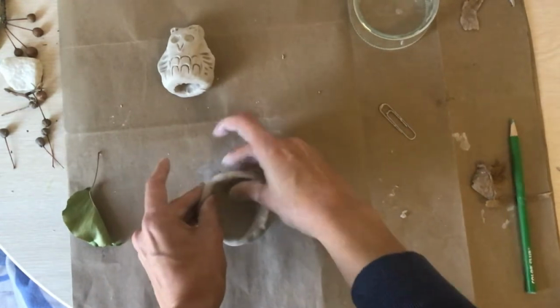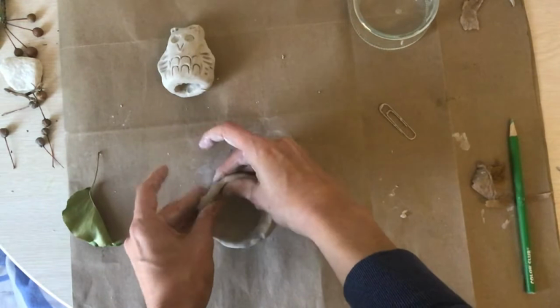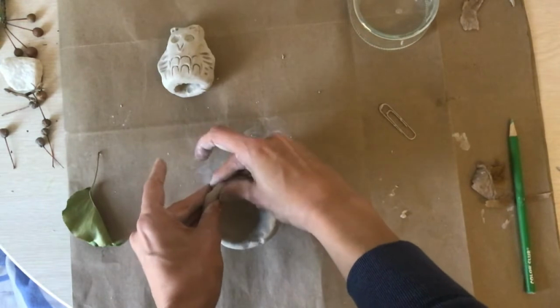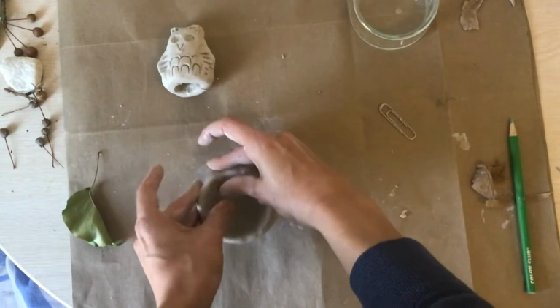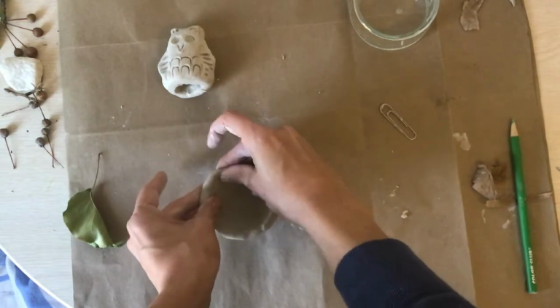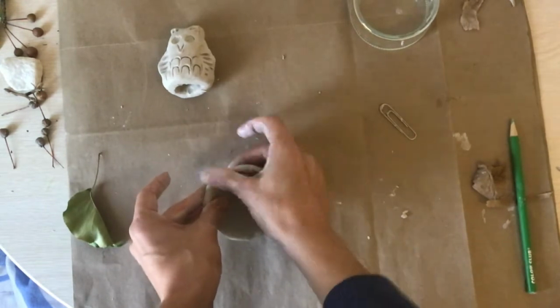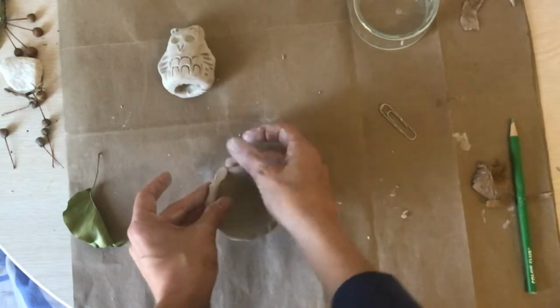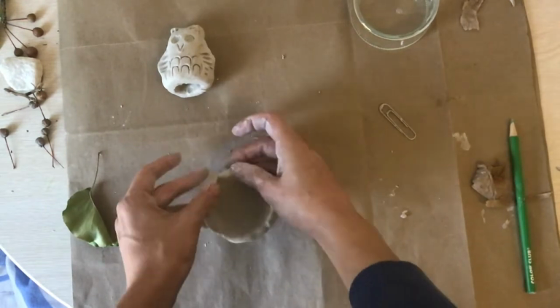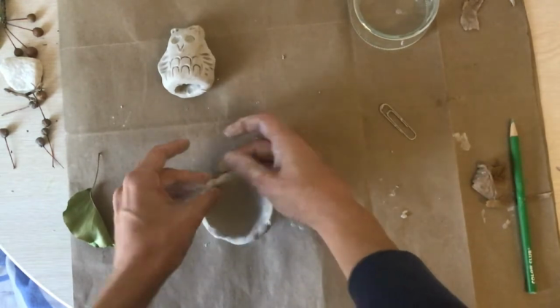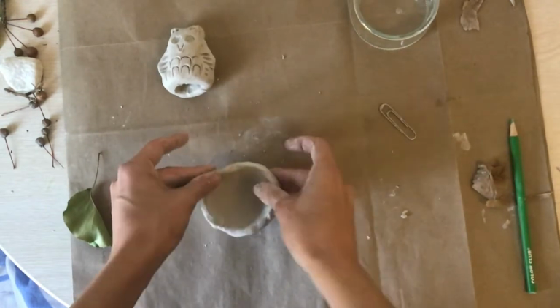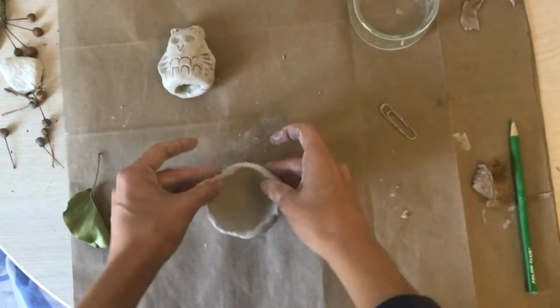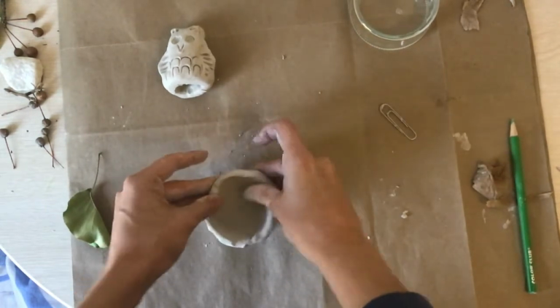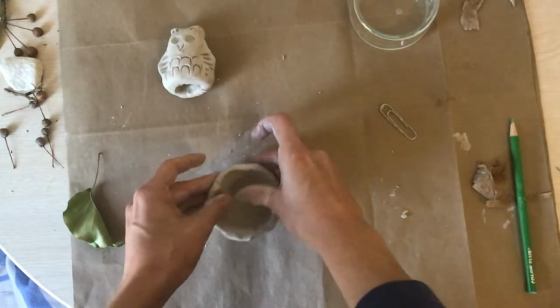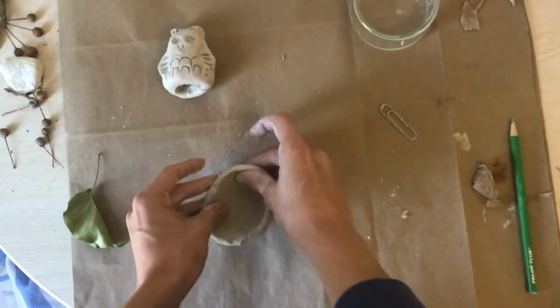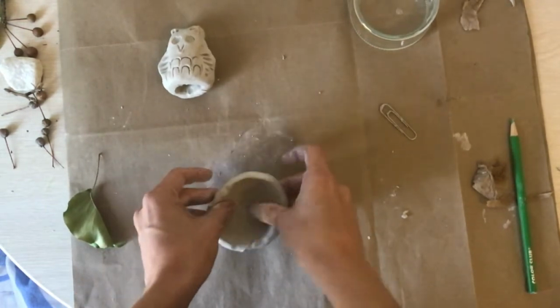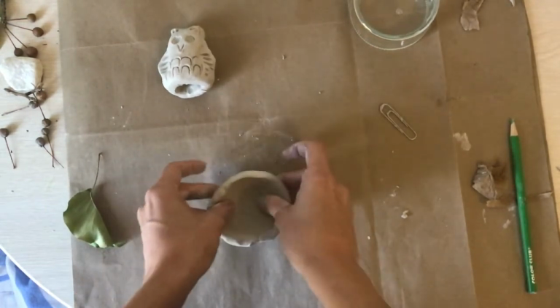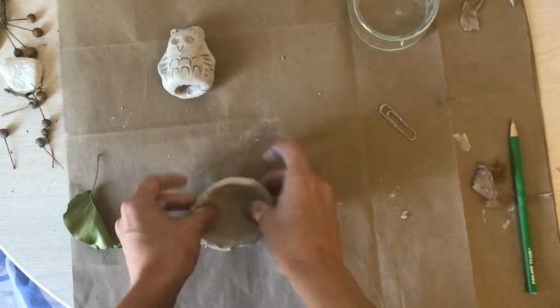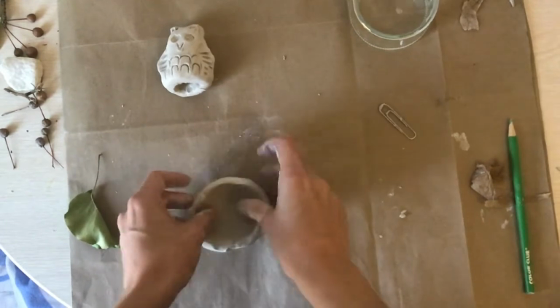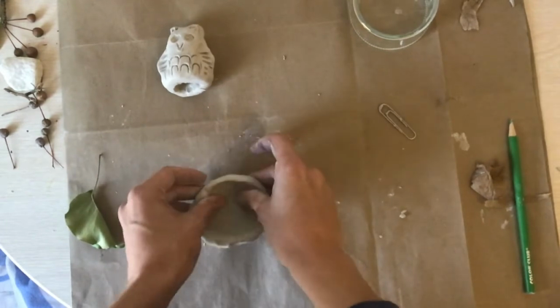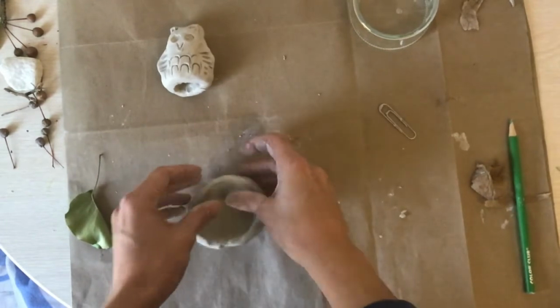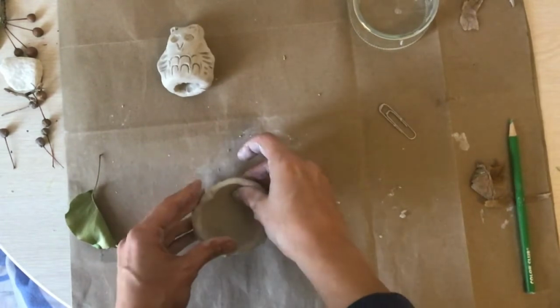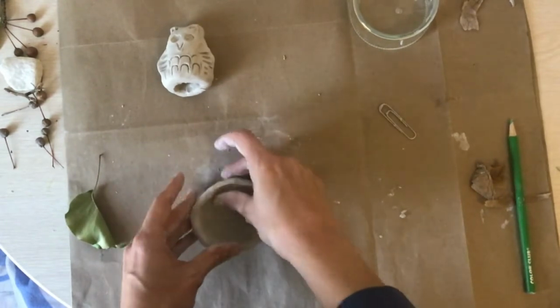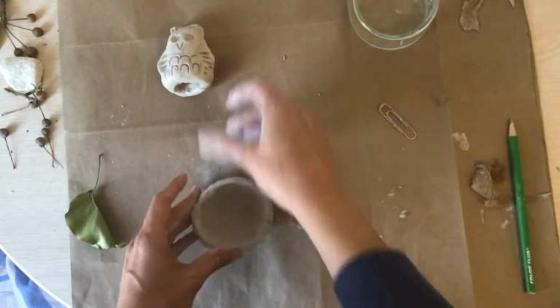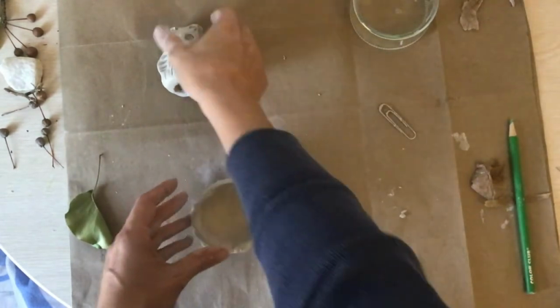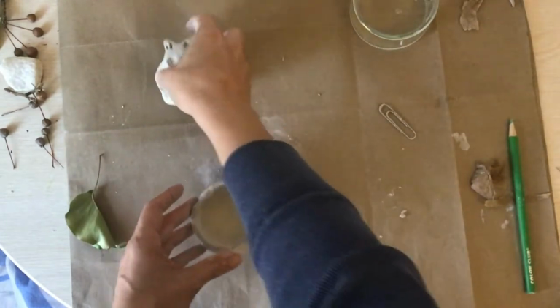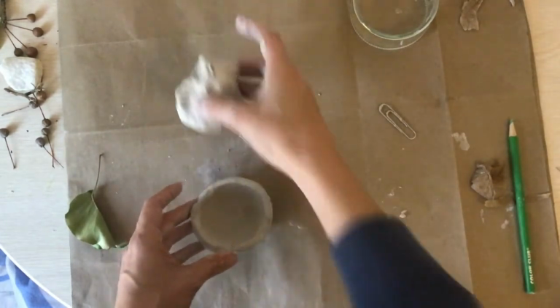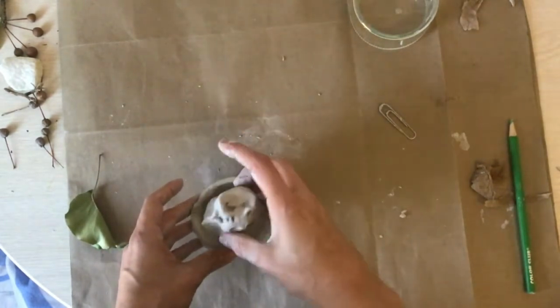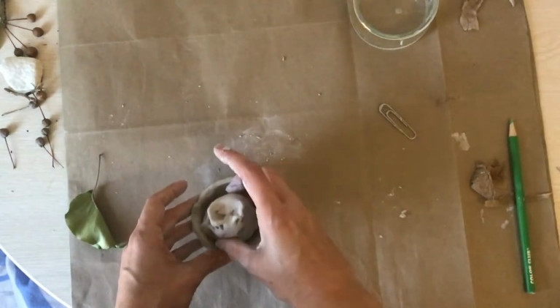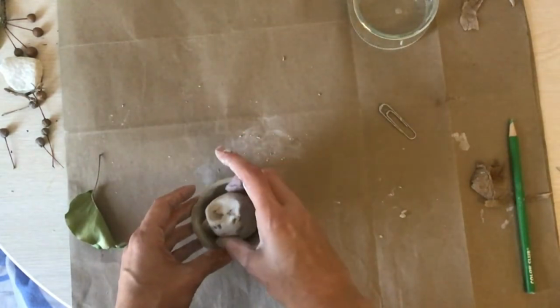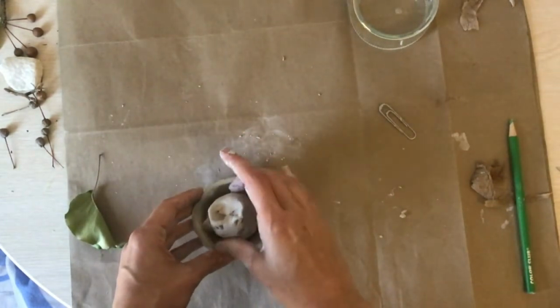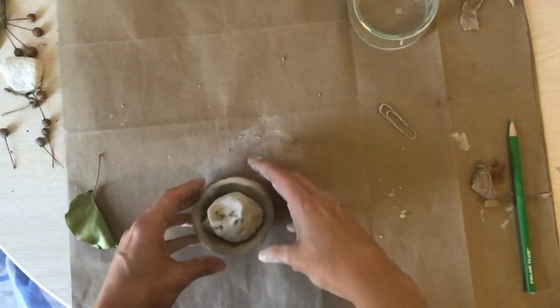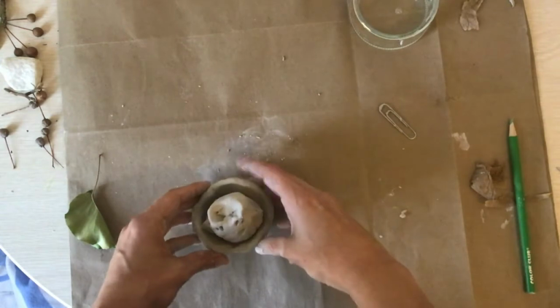I want to try and make the walls of my nest even, and then I want to measure to see if my owl fits in — oh, sorry little owl!